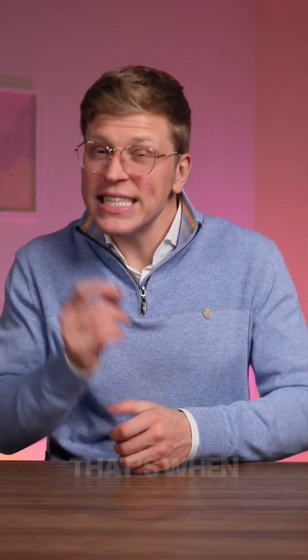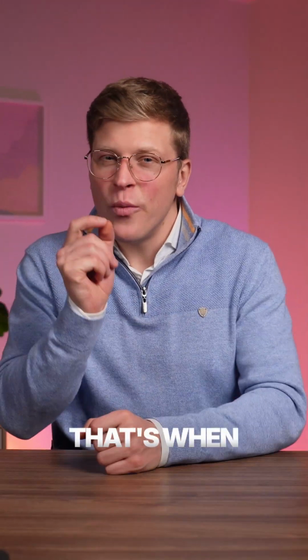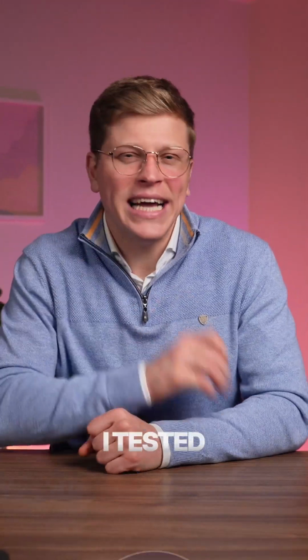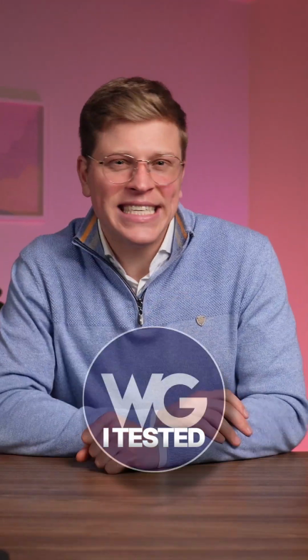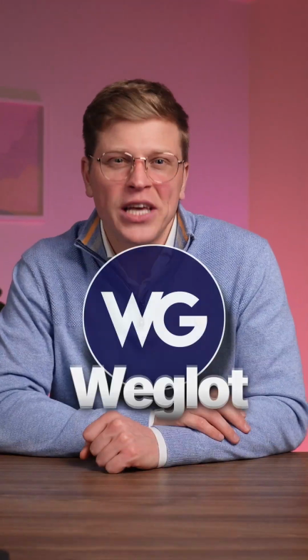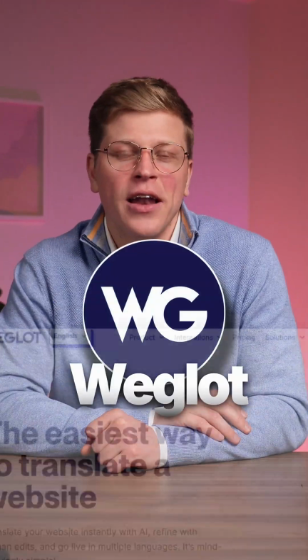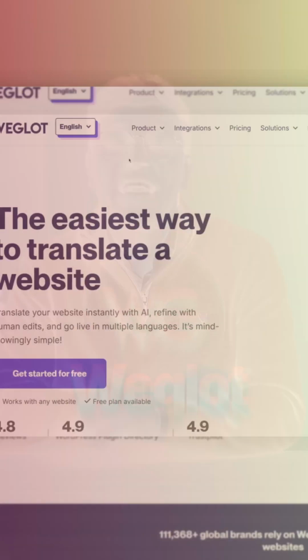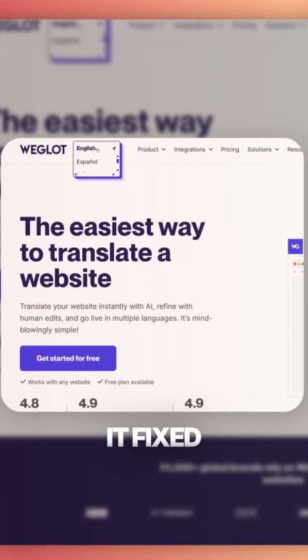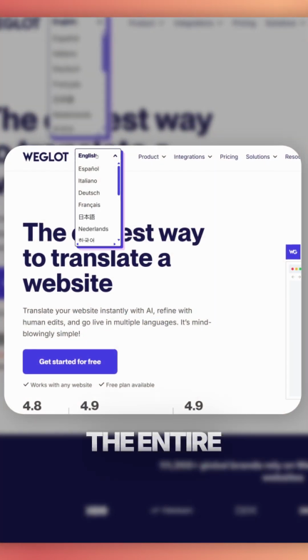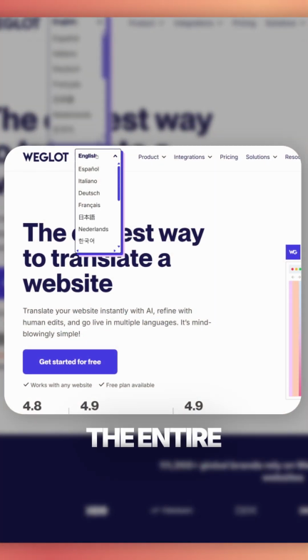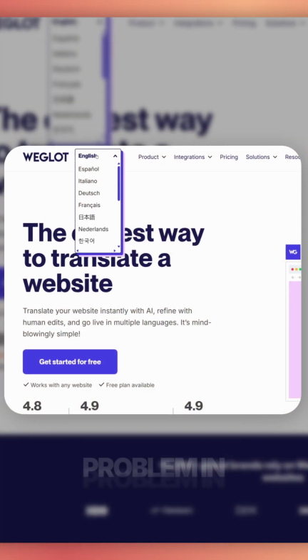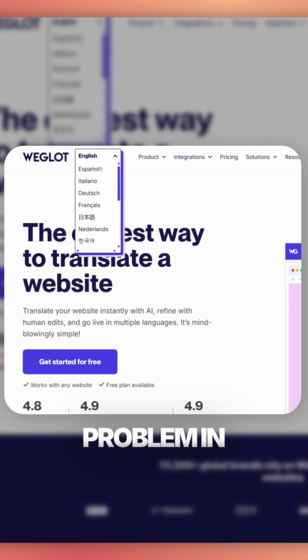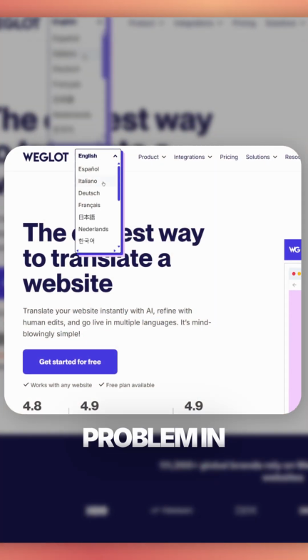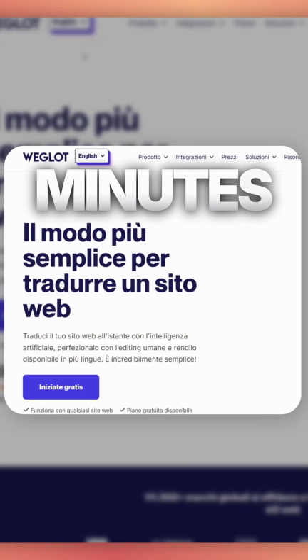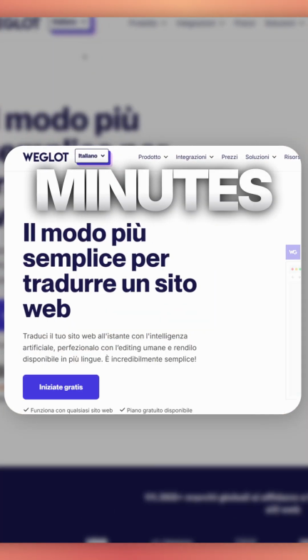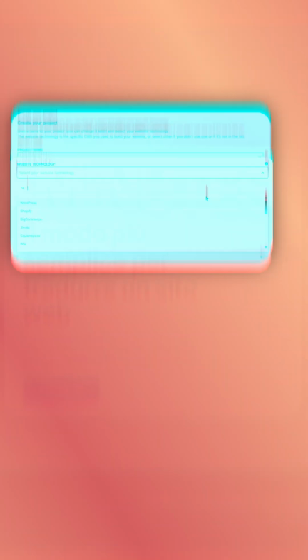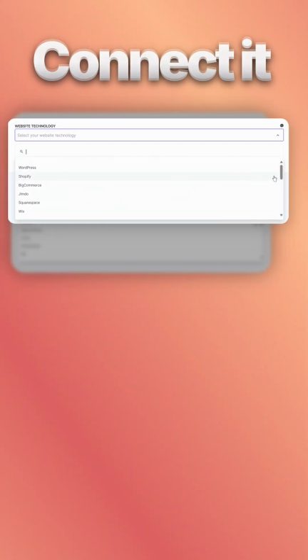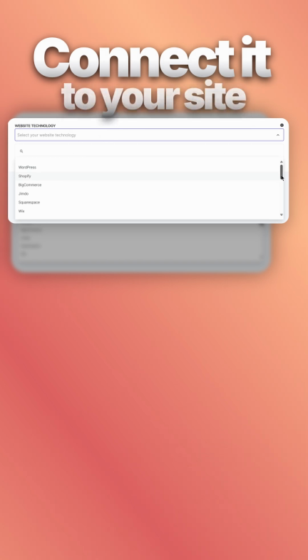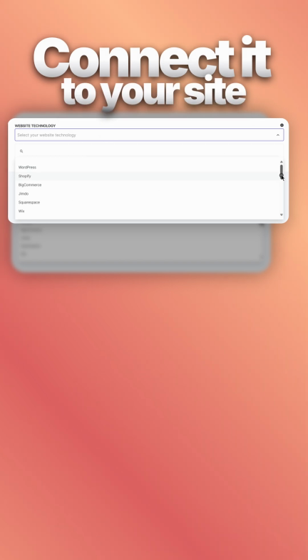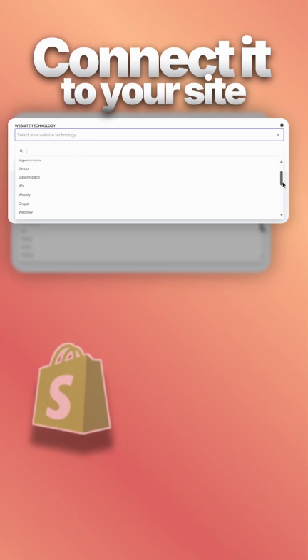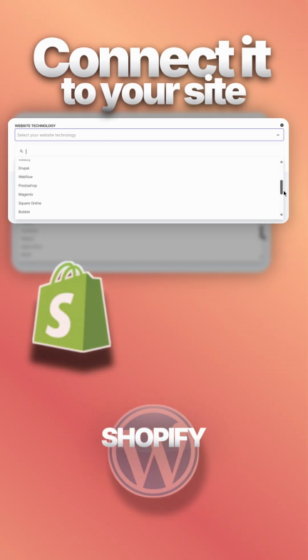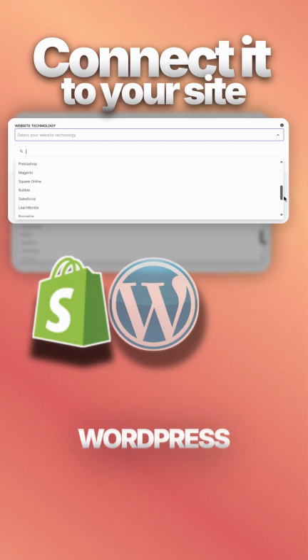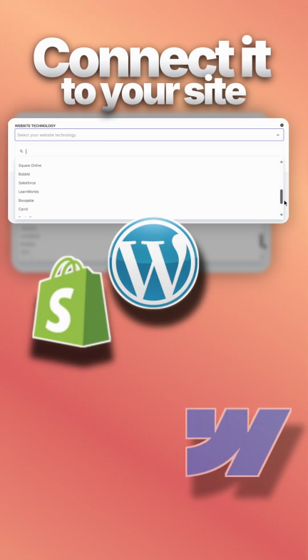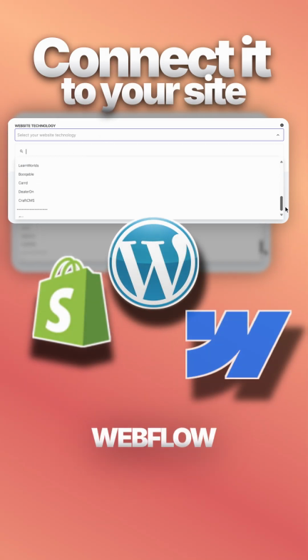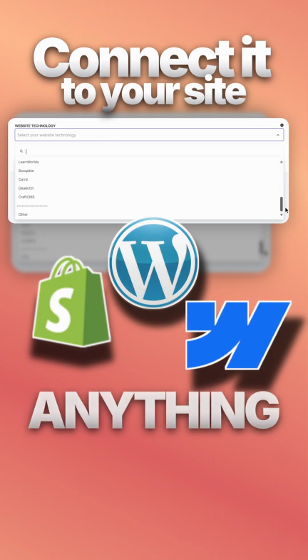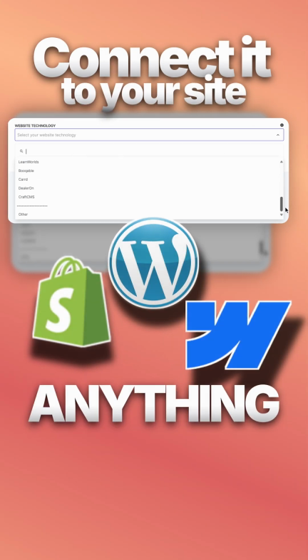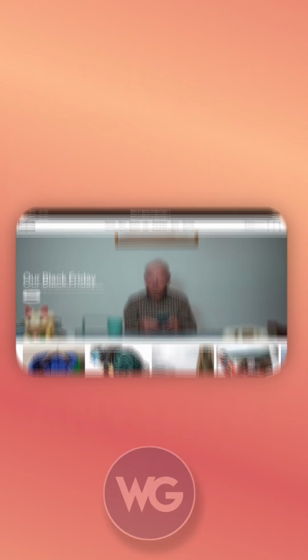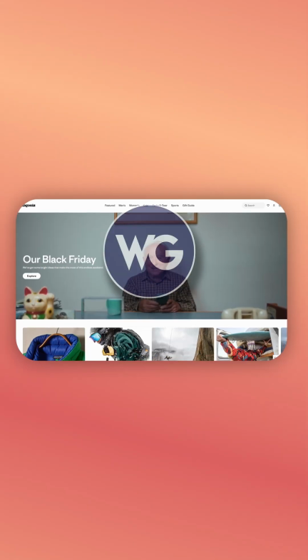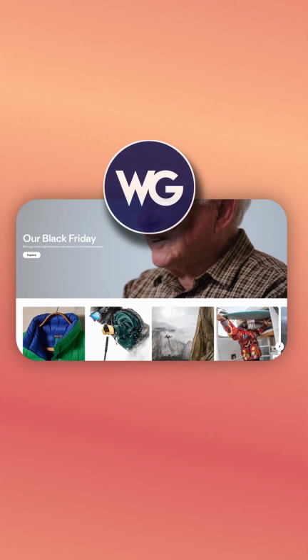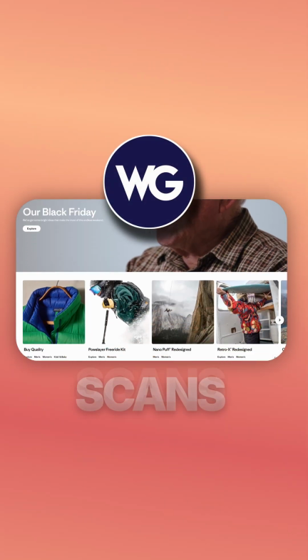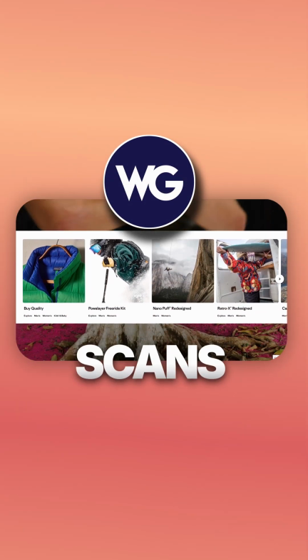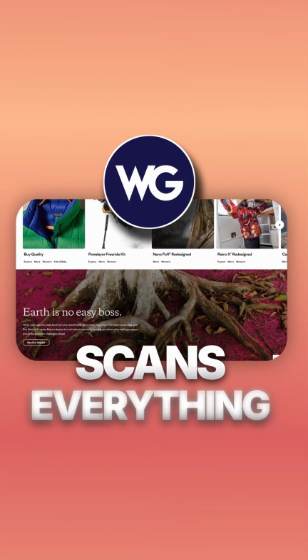That's when I tested Weglot, and it fixed the entire problem in minutes. You connect it to your site — Shopify, WordPress, Webflow, anything — and Weglot scans everything.